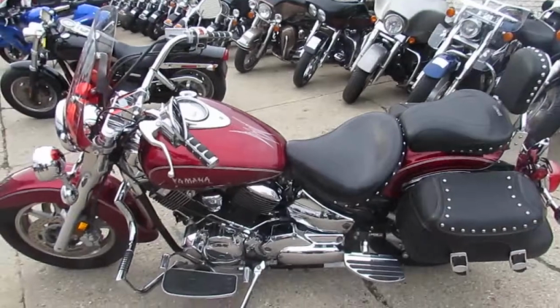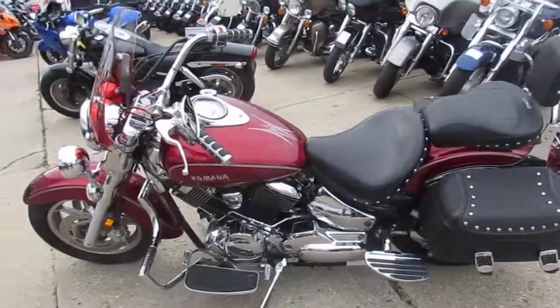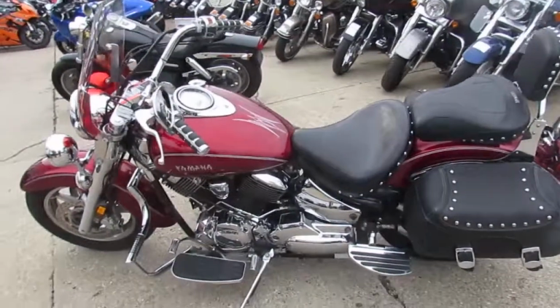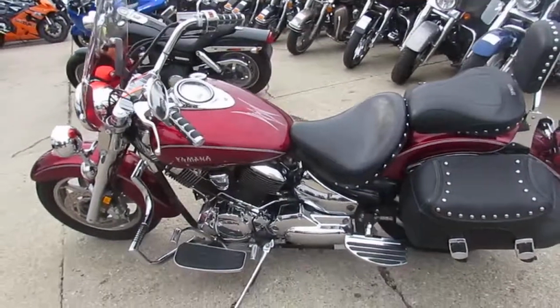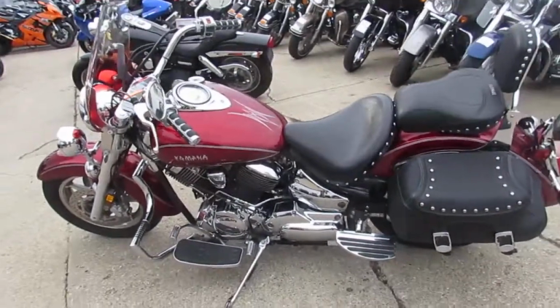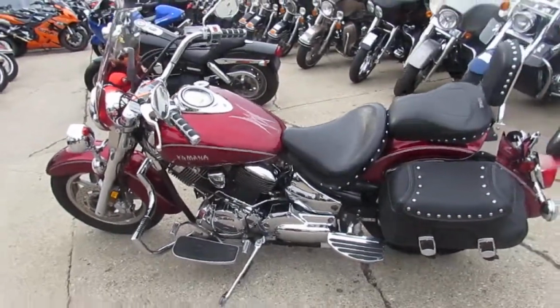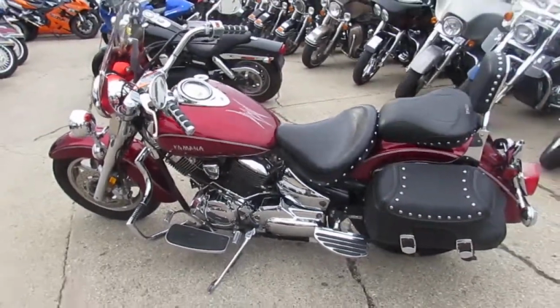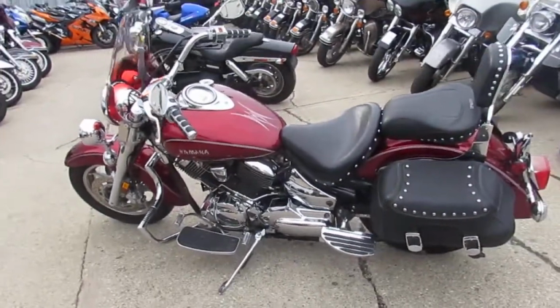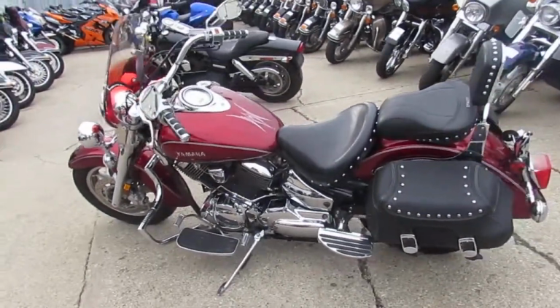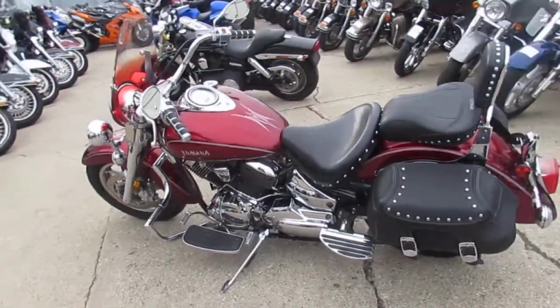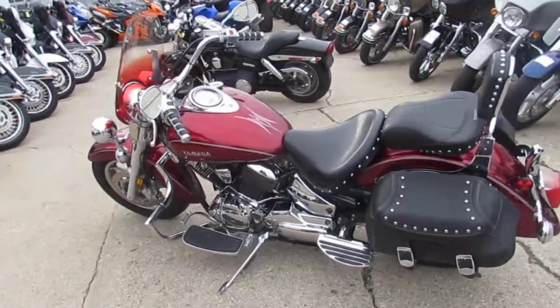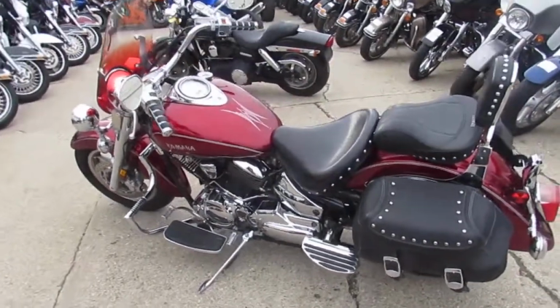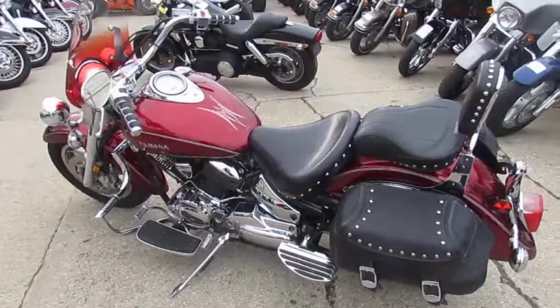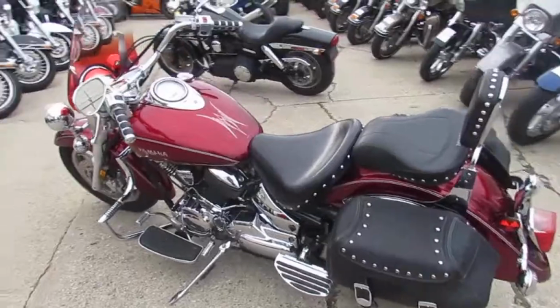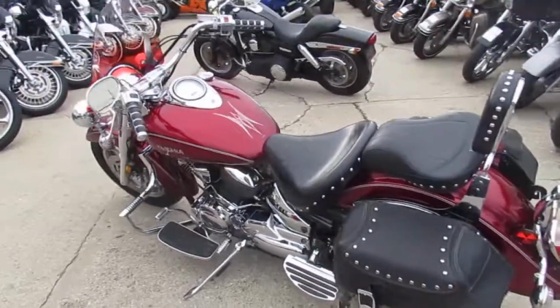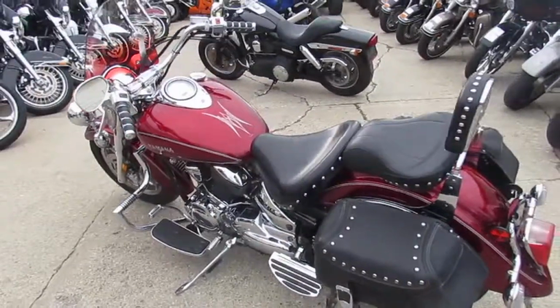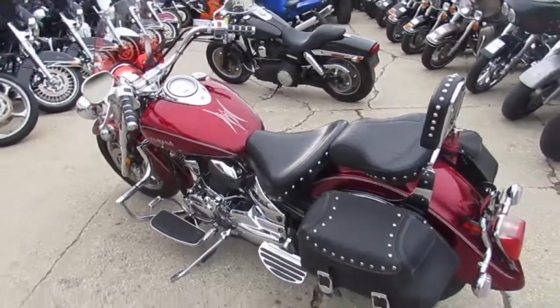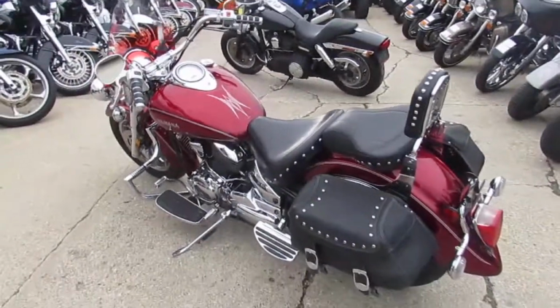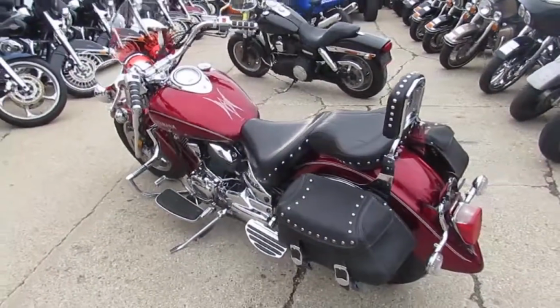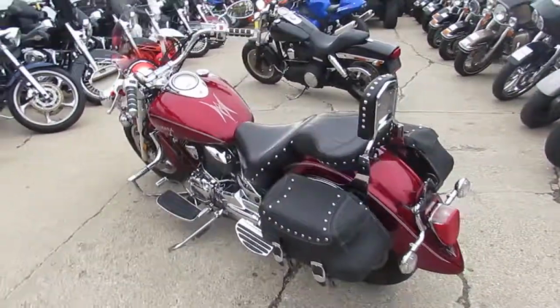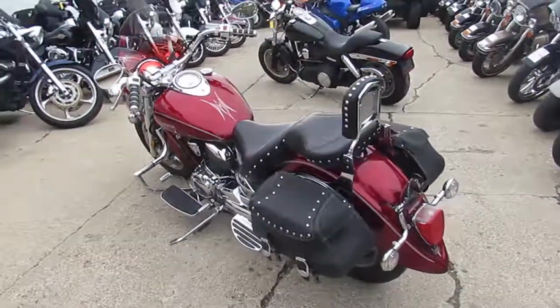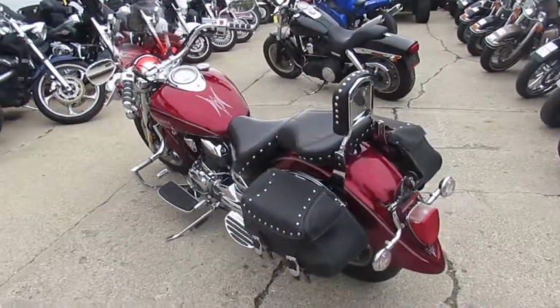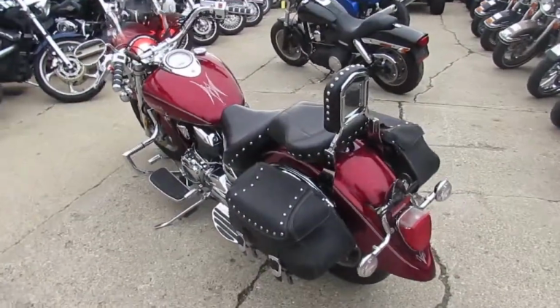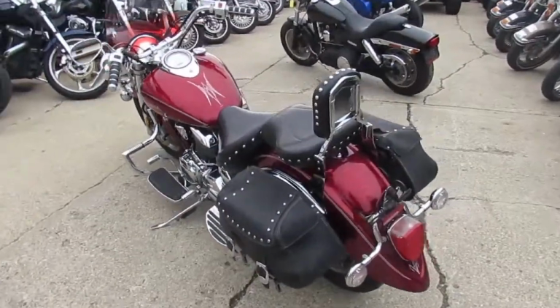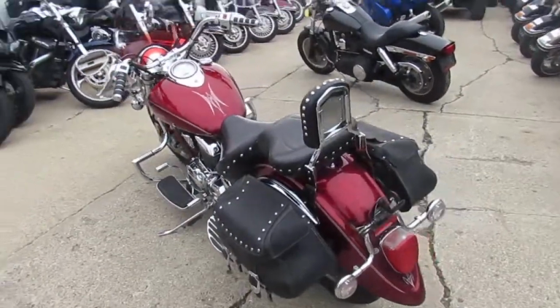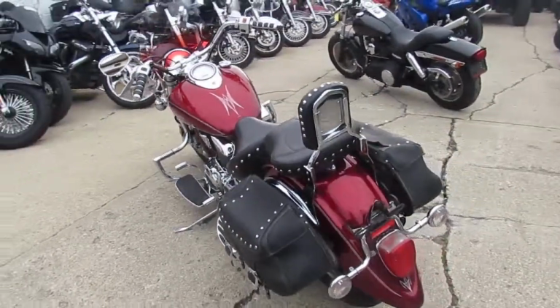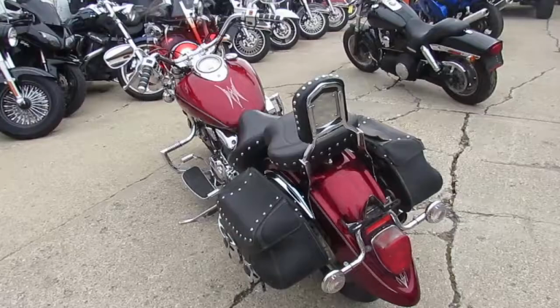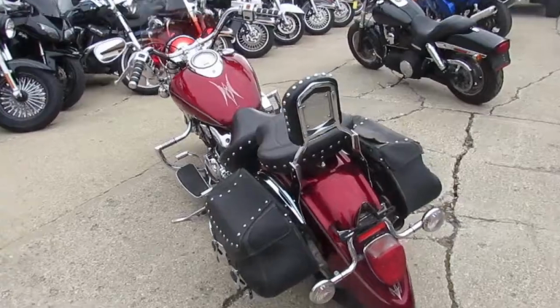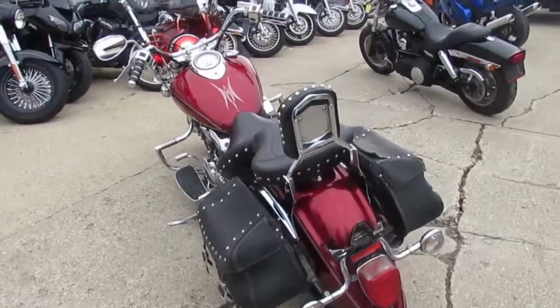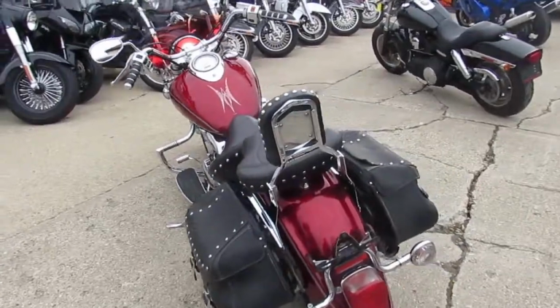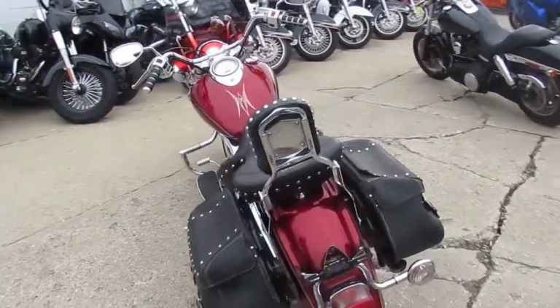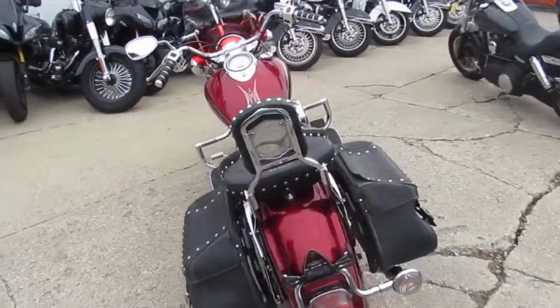Hey everyone, Chad at Approval Power Sports. What we got here is a 2006 Yamaha V-Star 1100 Silverado. Windshield, bags, backrest.